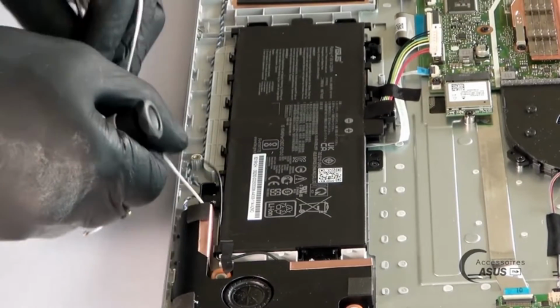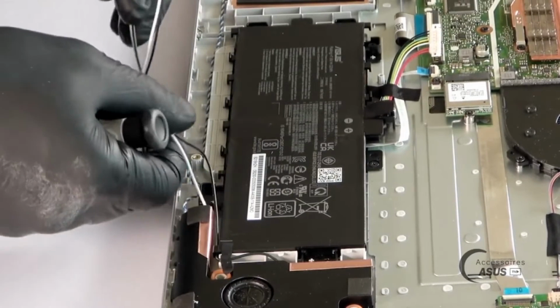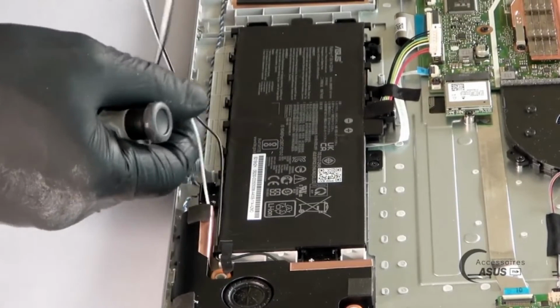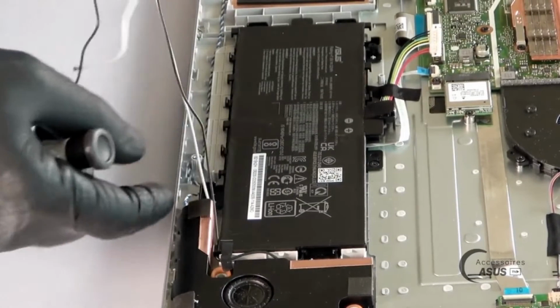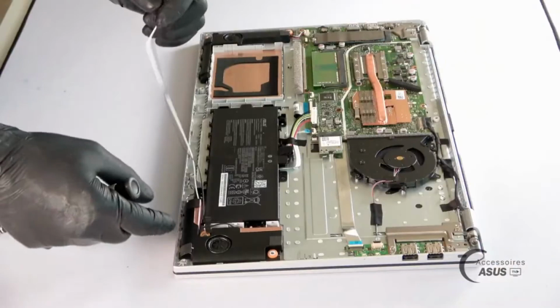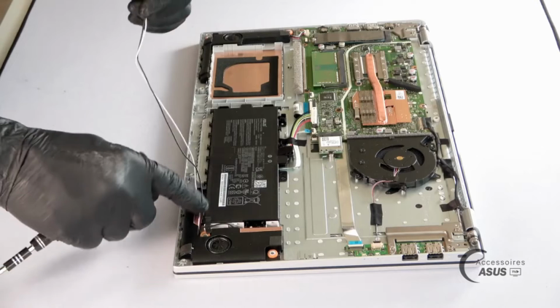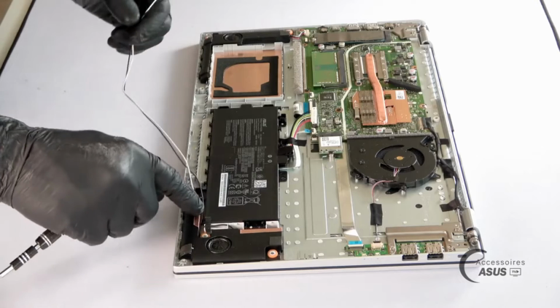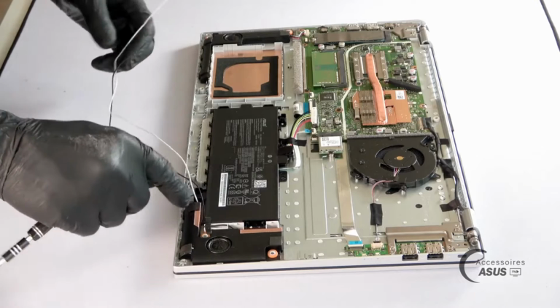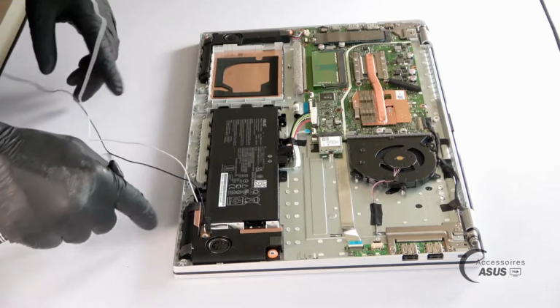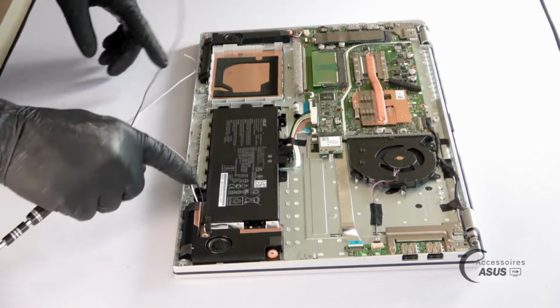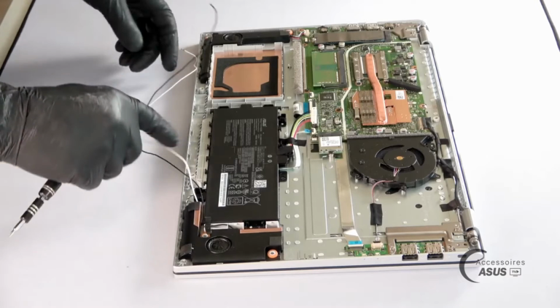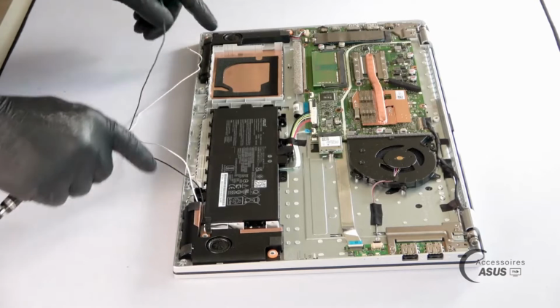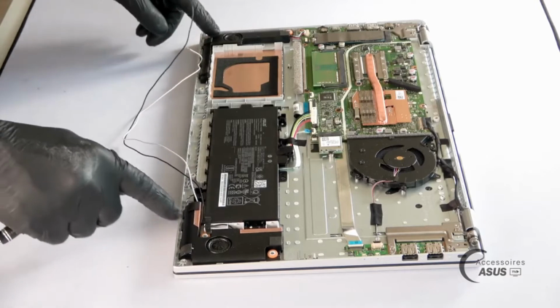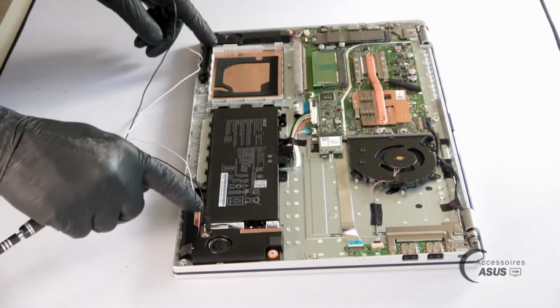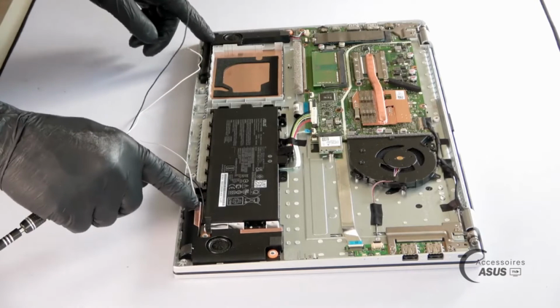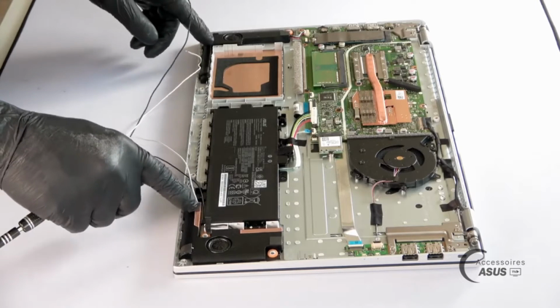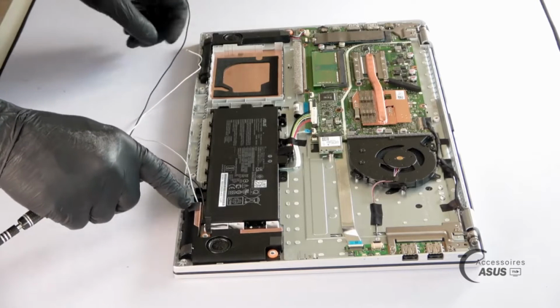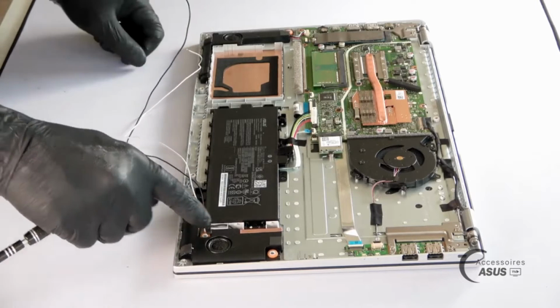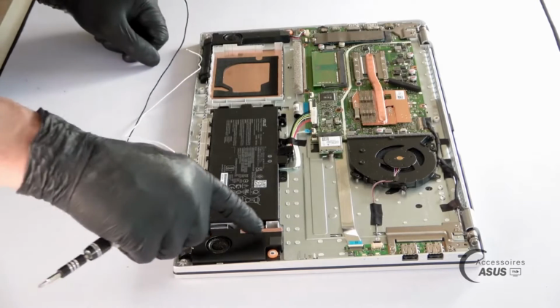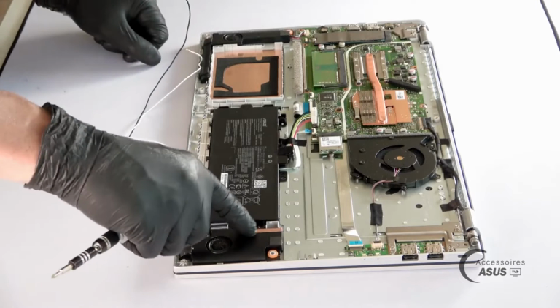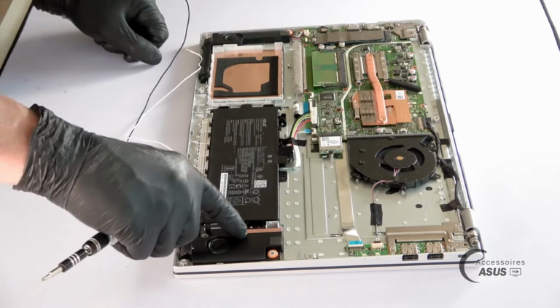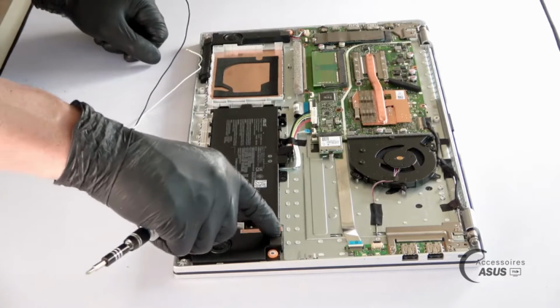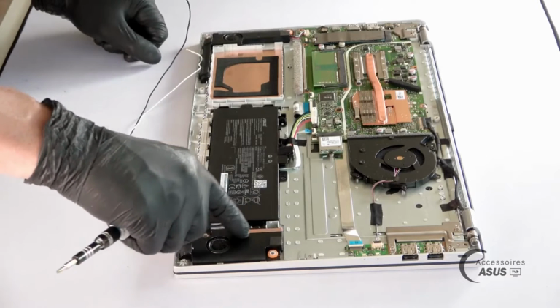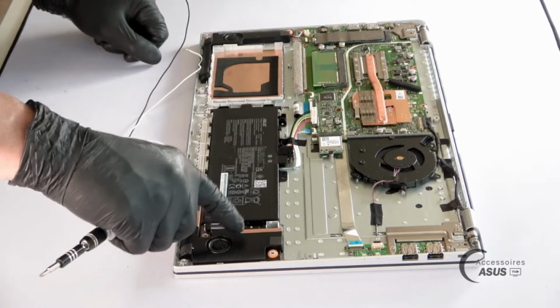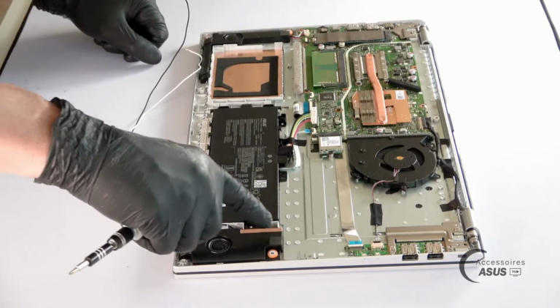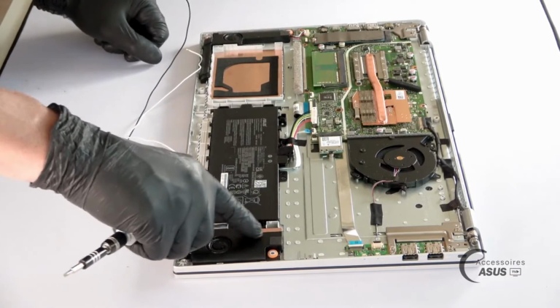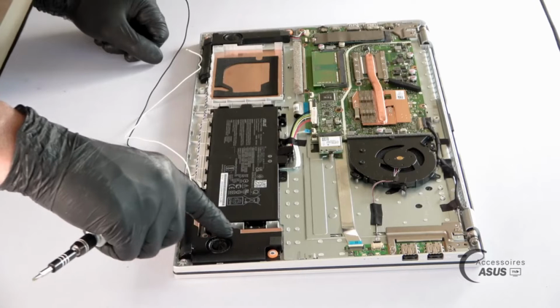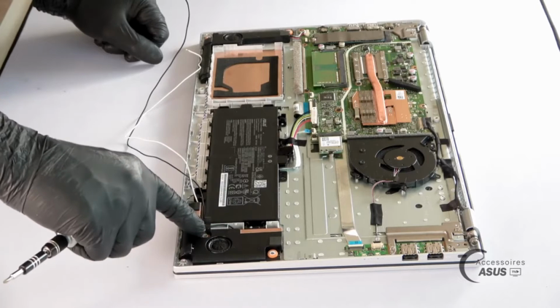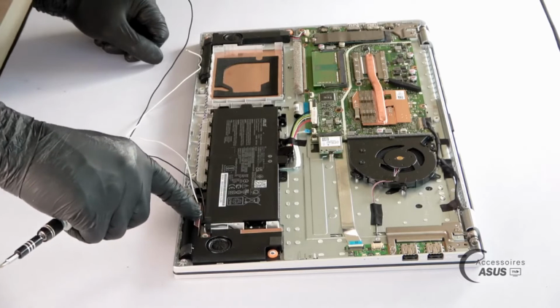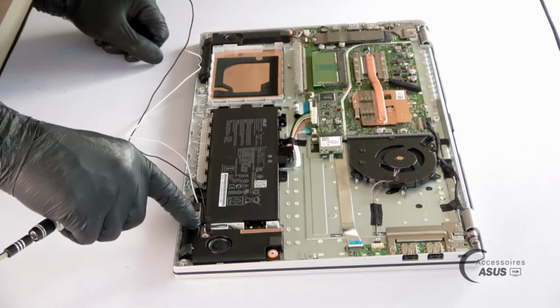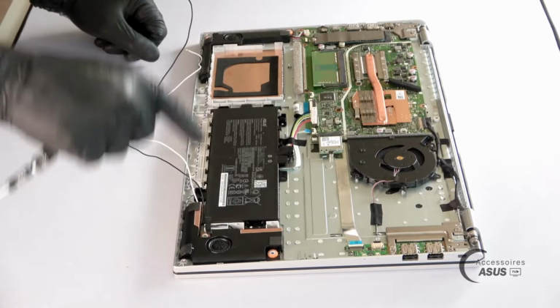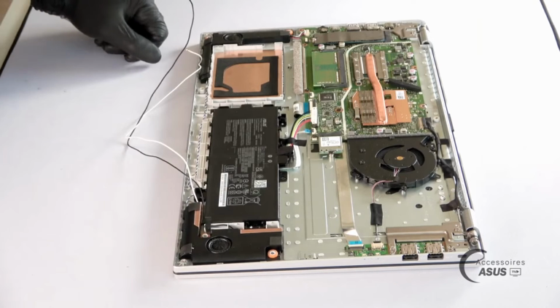I have the Wi-Fi wires and the antennas are positioned on the speakers. I peel off the tape which is on the battery cable and it is stuck to the top case. Here, I have two clips and a piece of the adhesive tape.